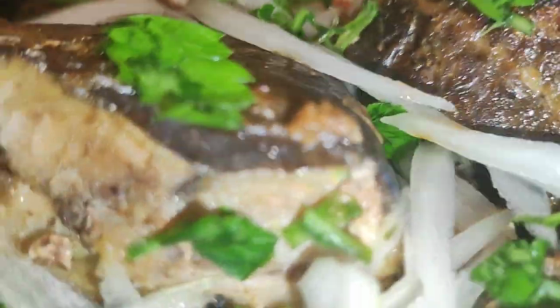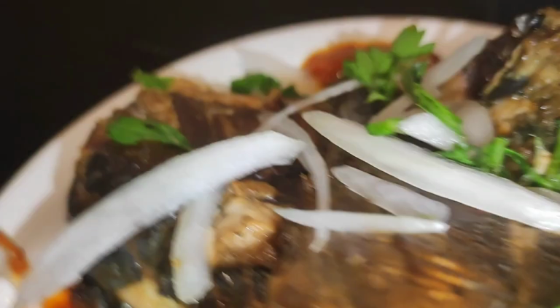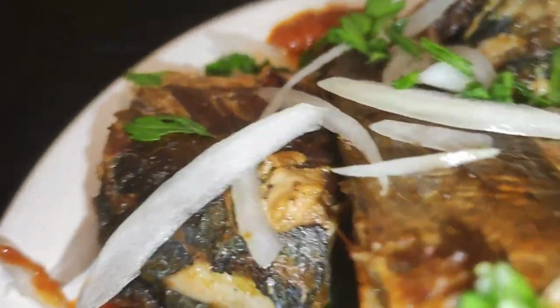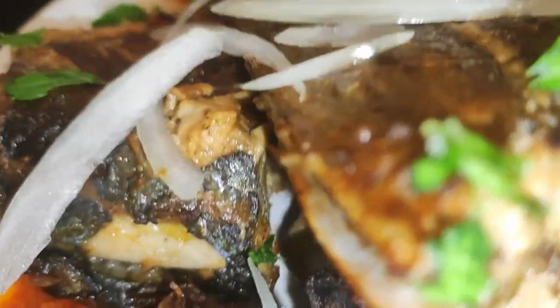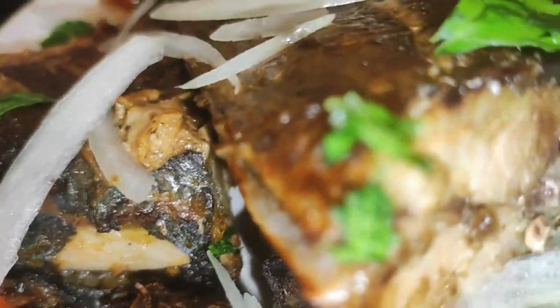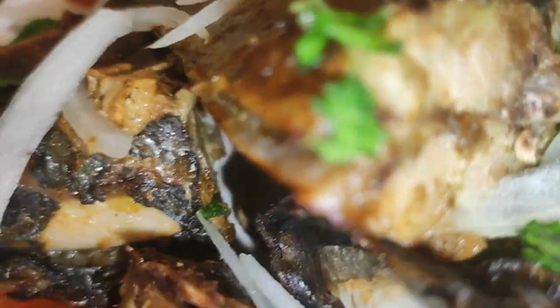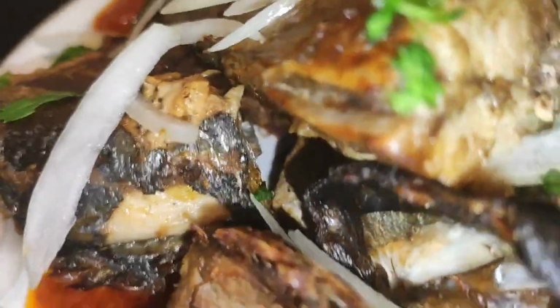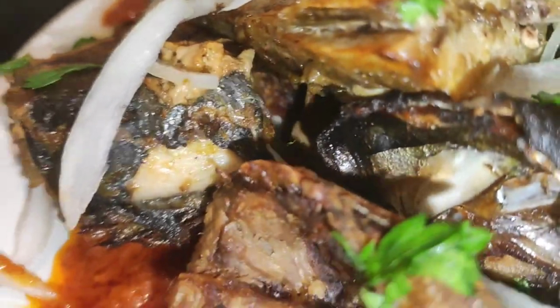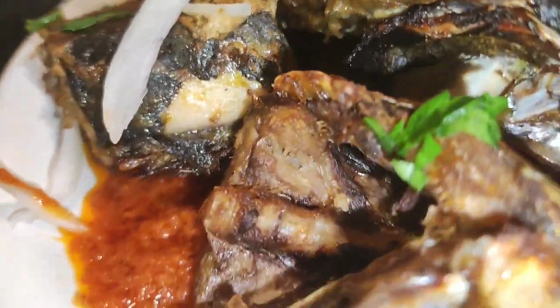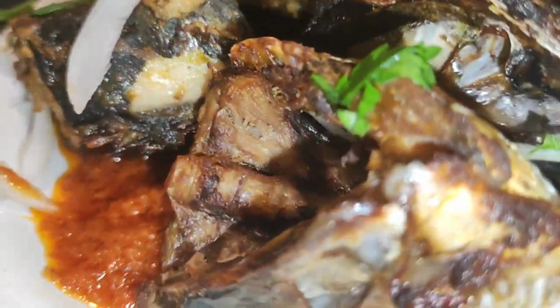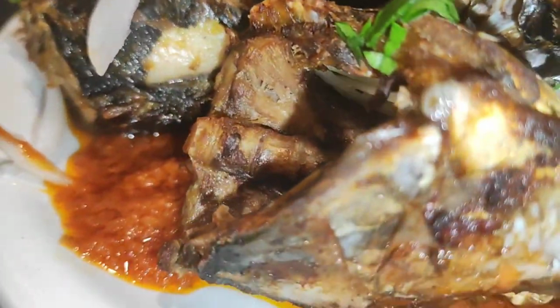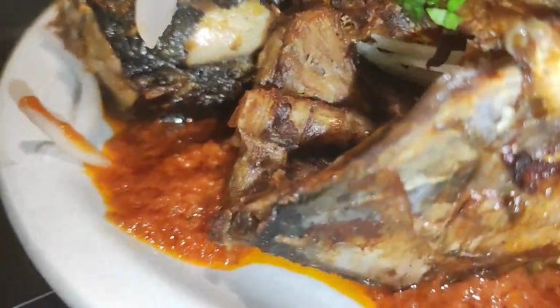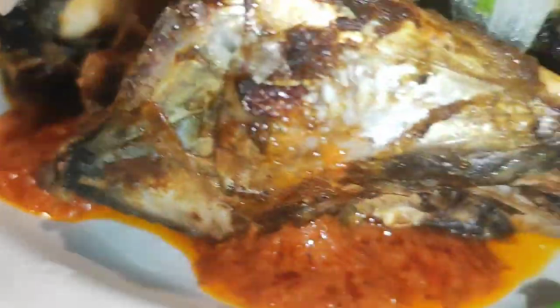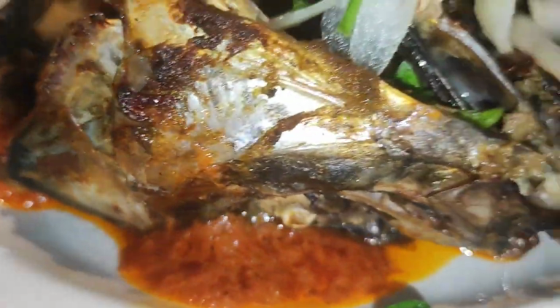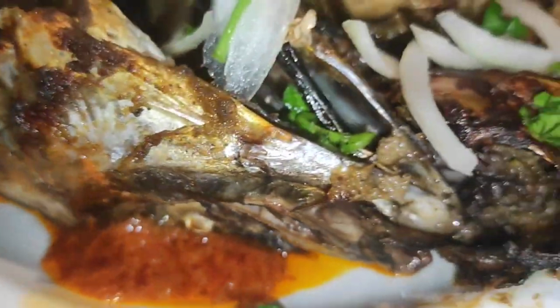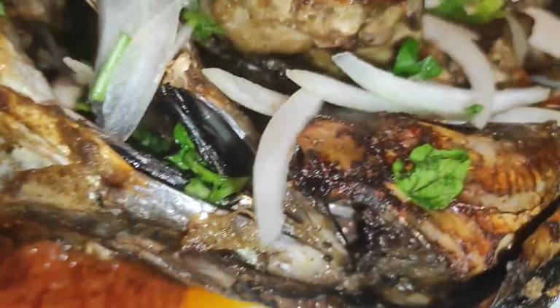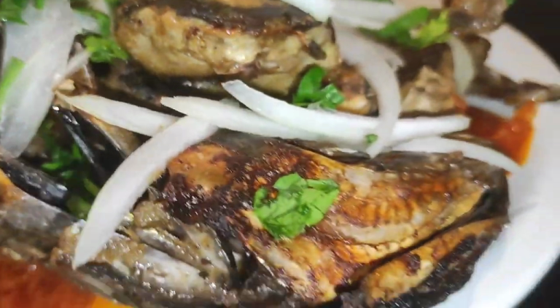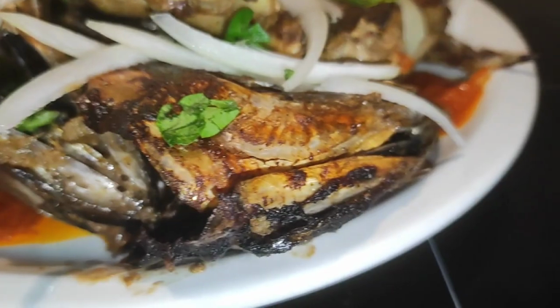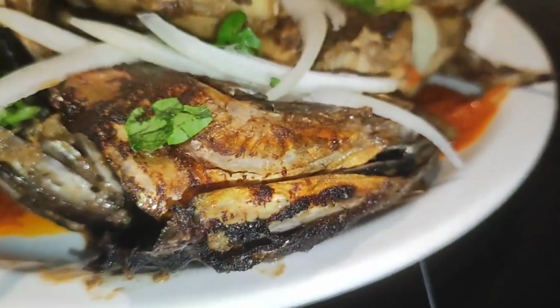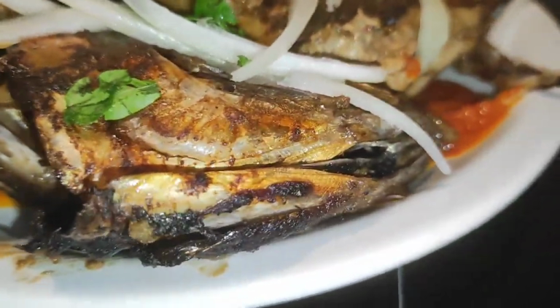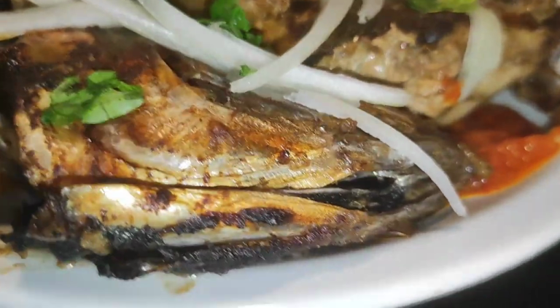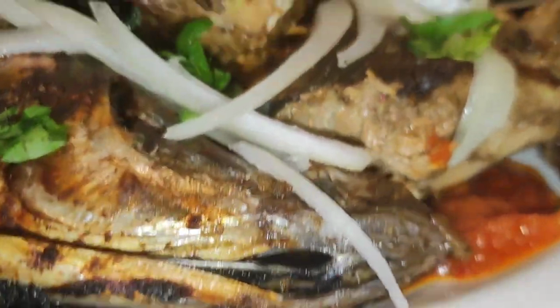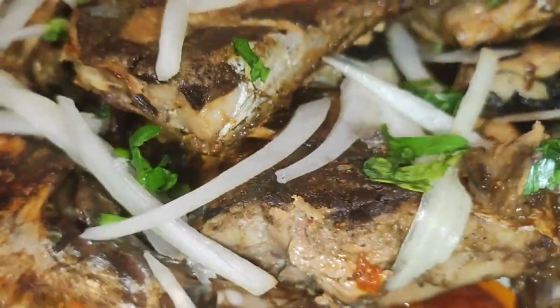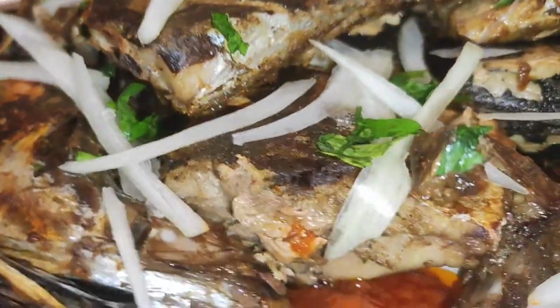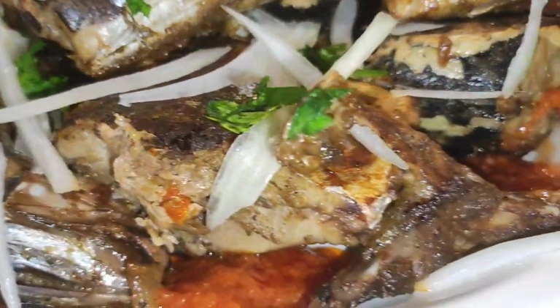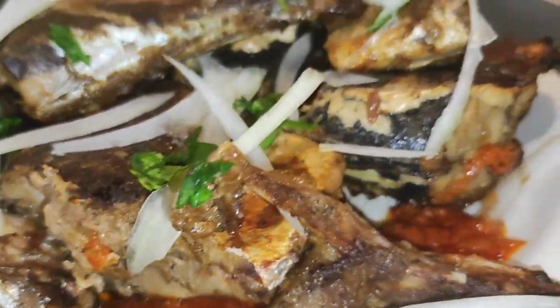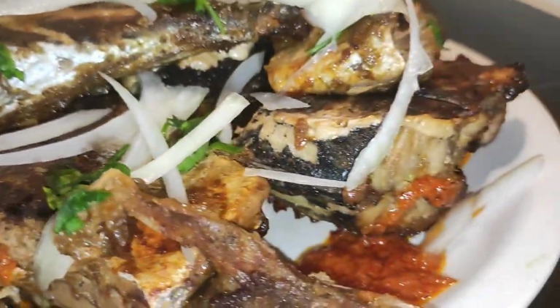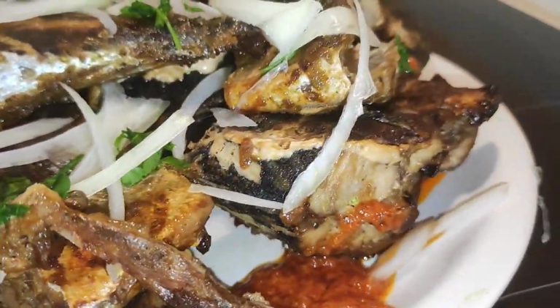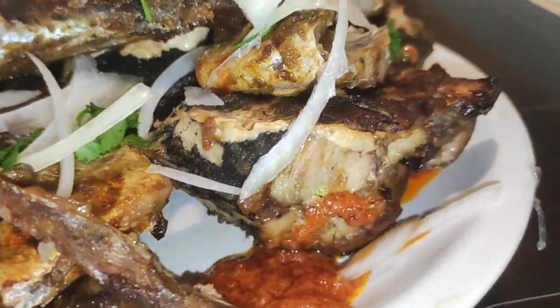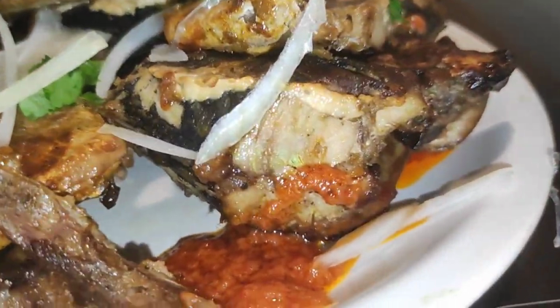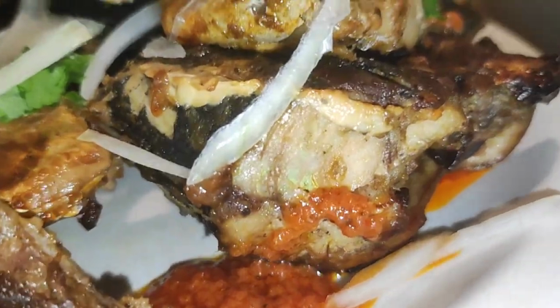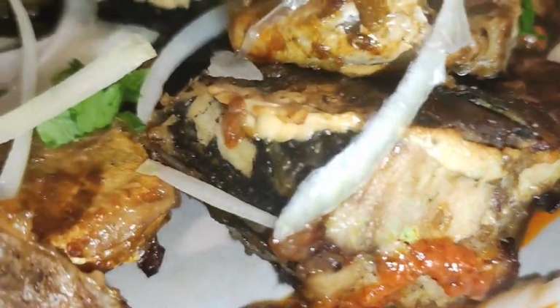And the fish was ready — voilà! This is my end product. I garnished with some parsley and some onion, and what you see on the side is hot pepper.